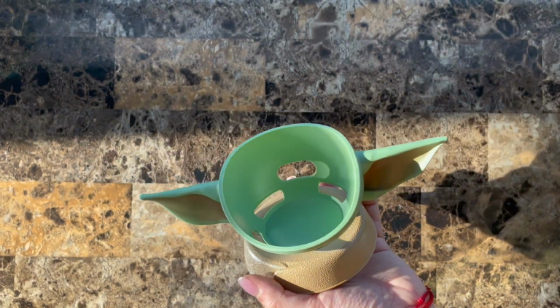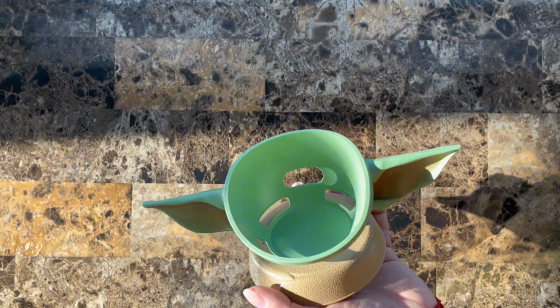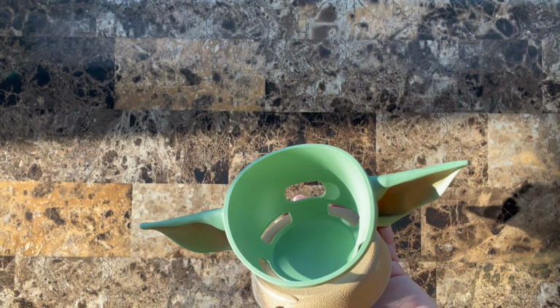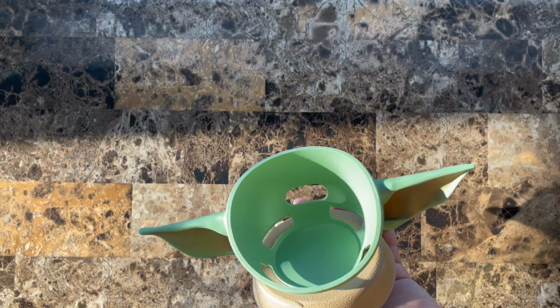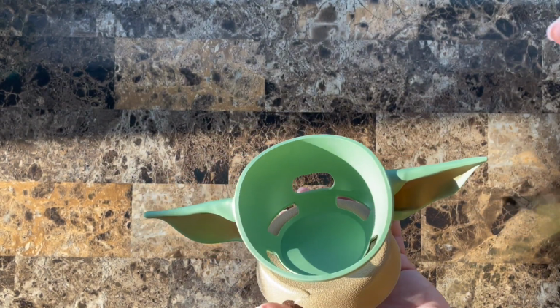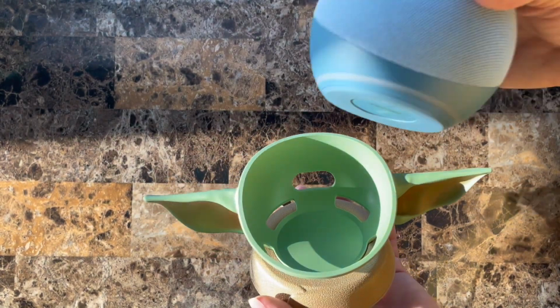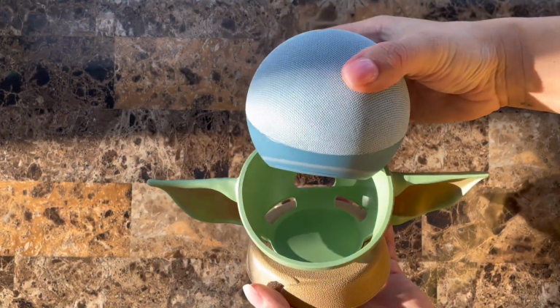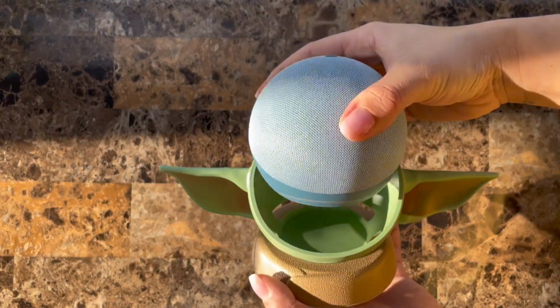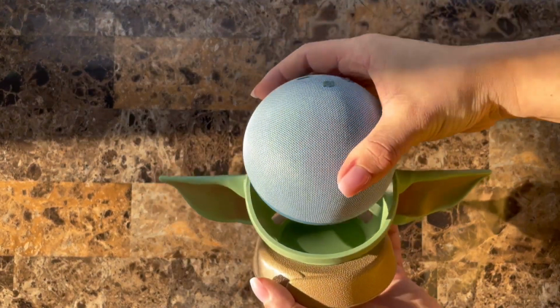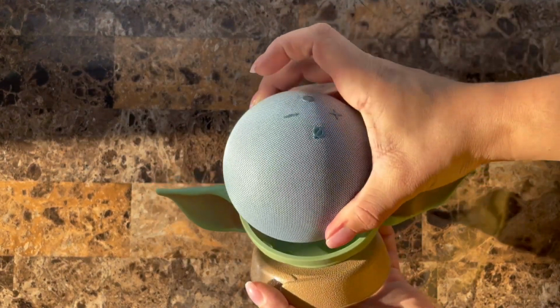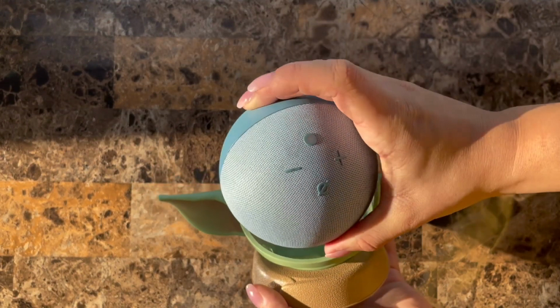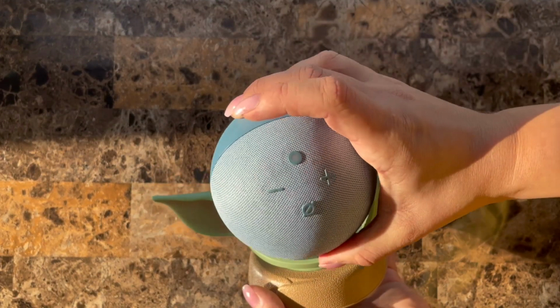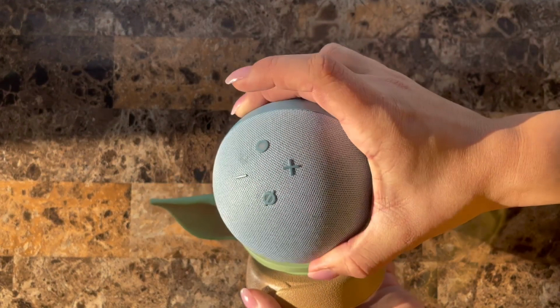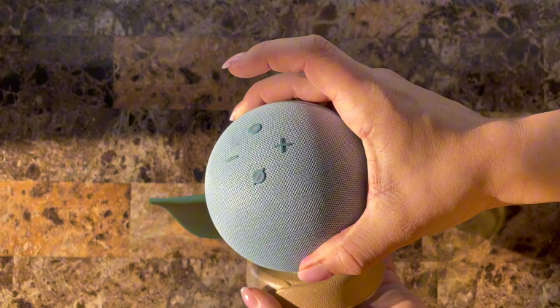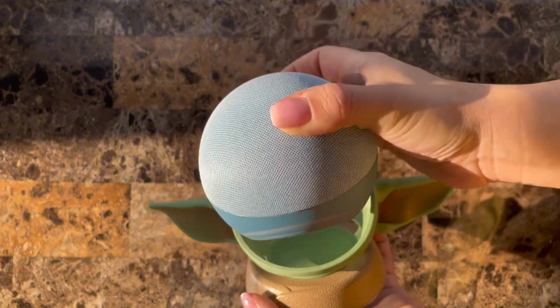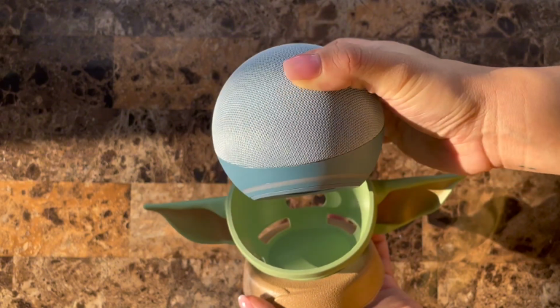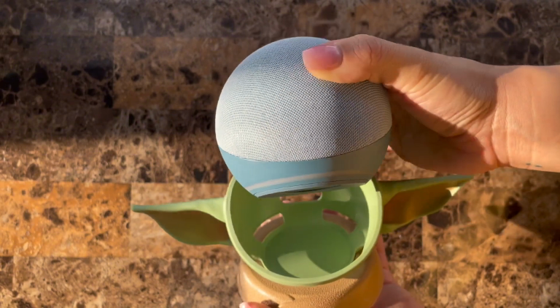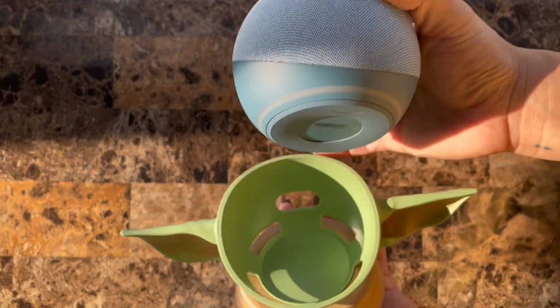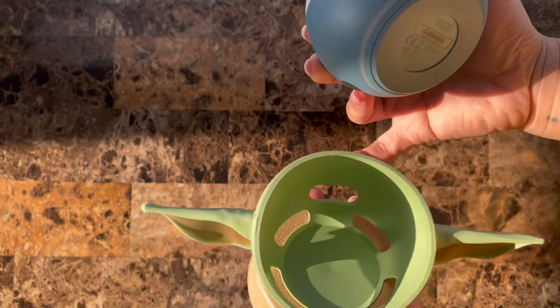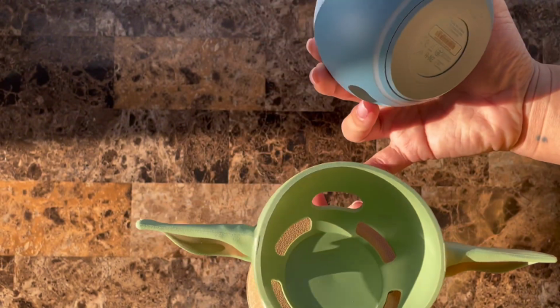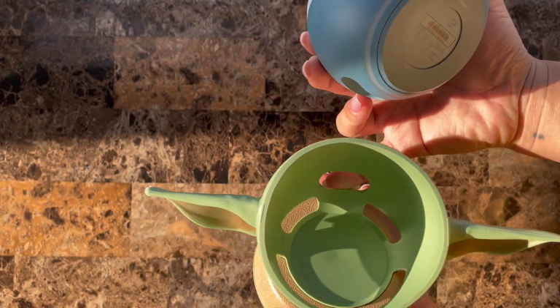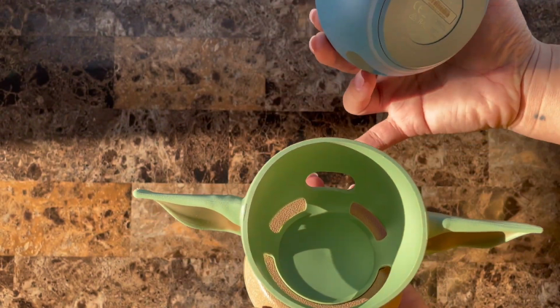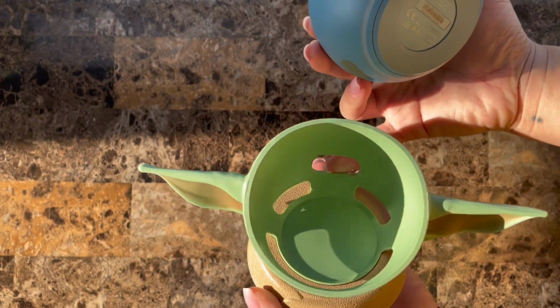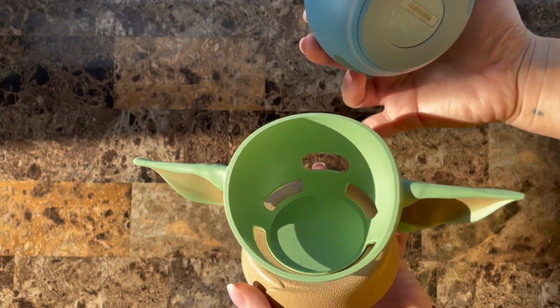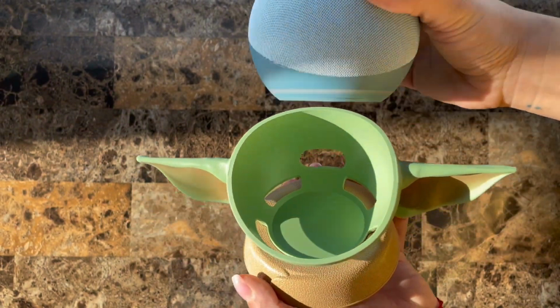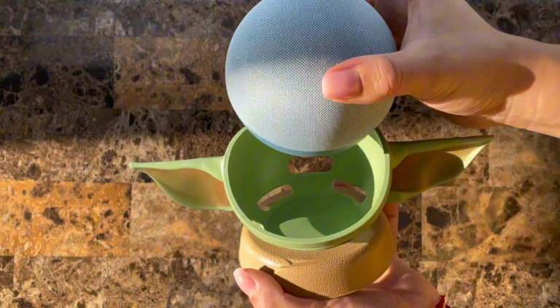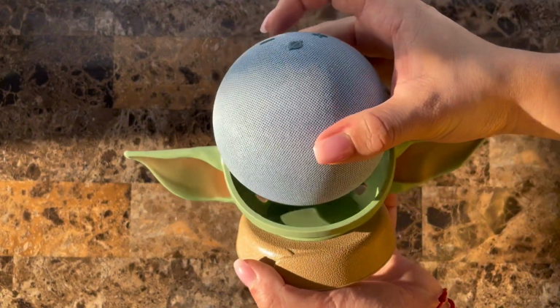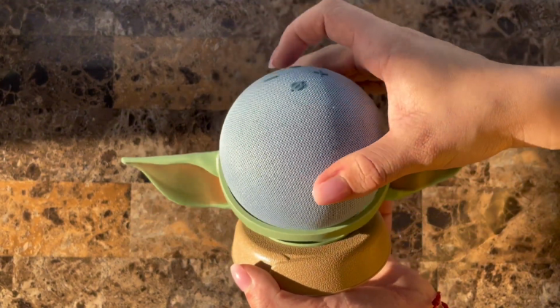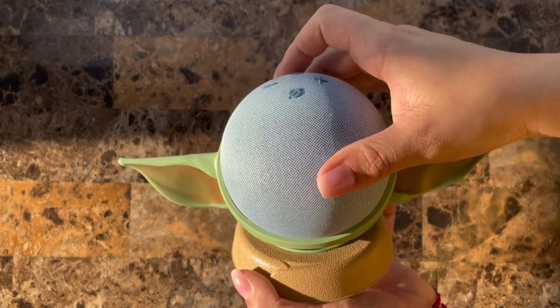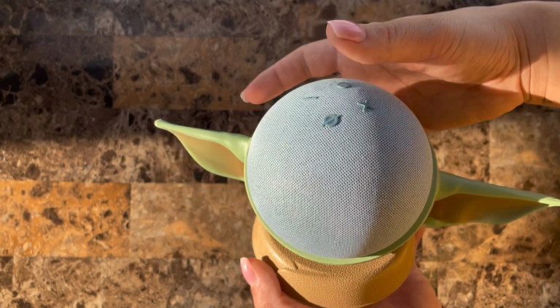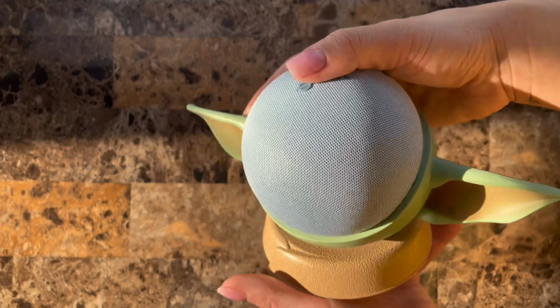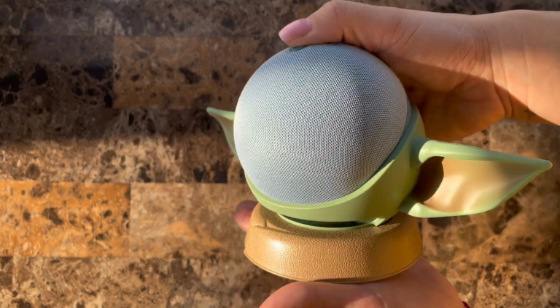This adds a cute accessory to your Echo and room. I have this in my baby's room that is Grogu themed and it adds an adorable accent to her Echo Dot.